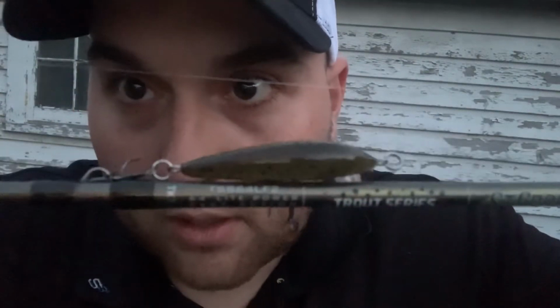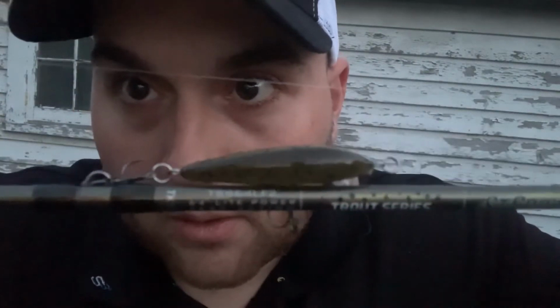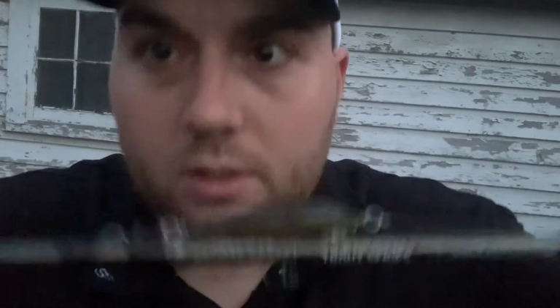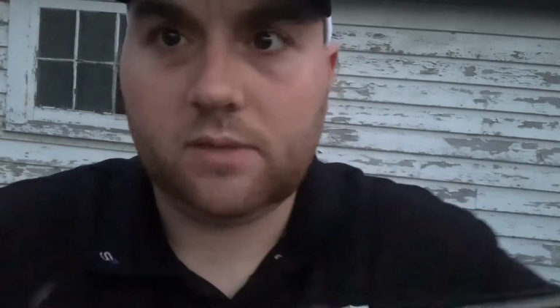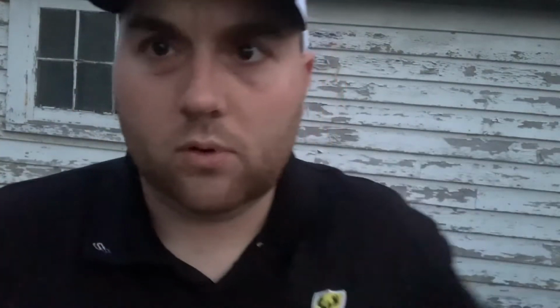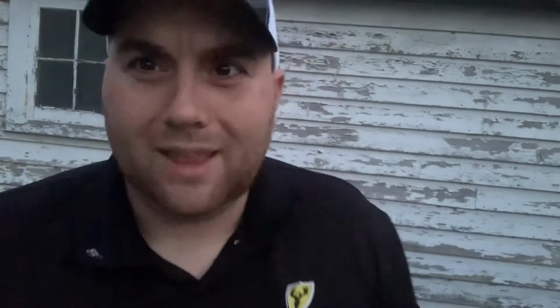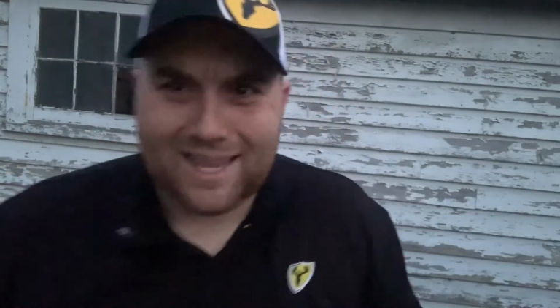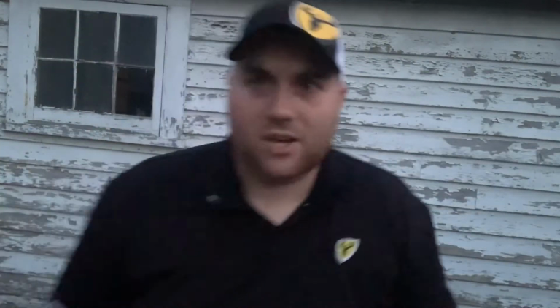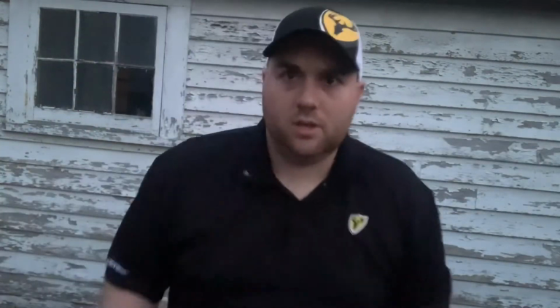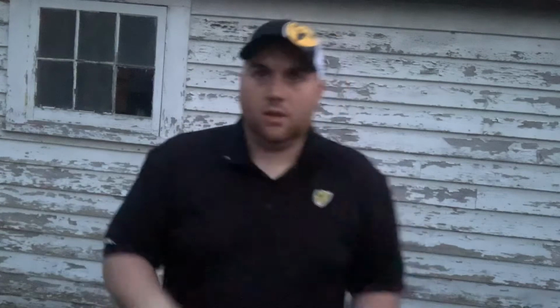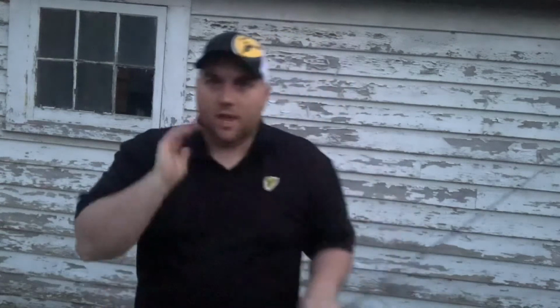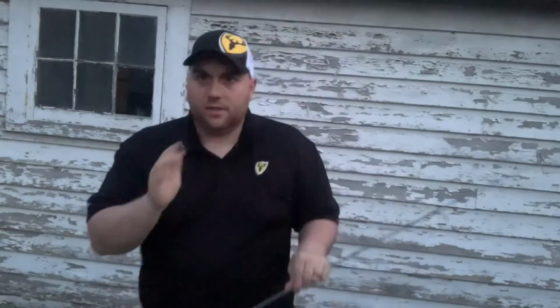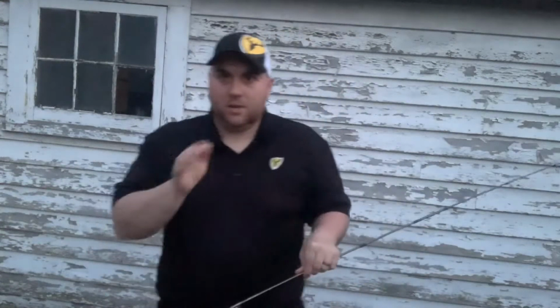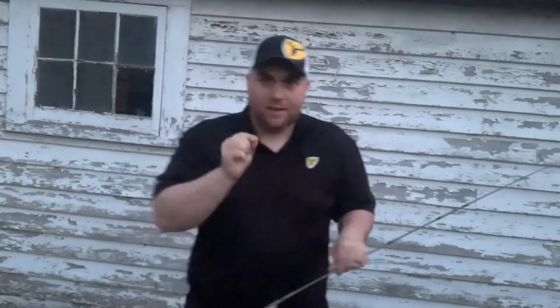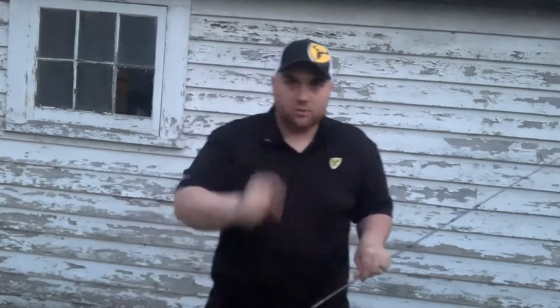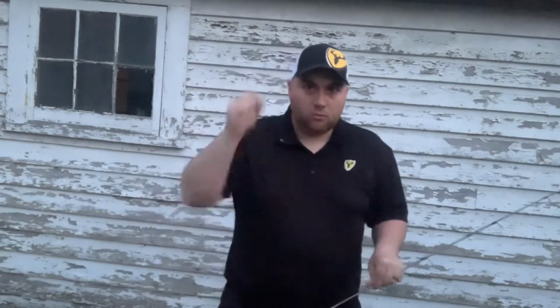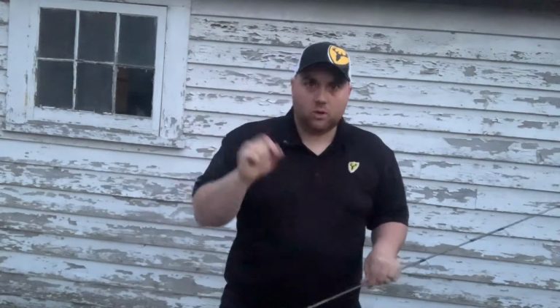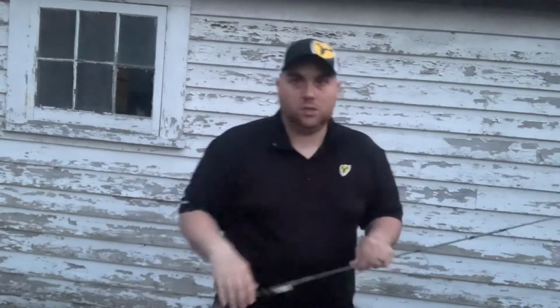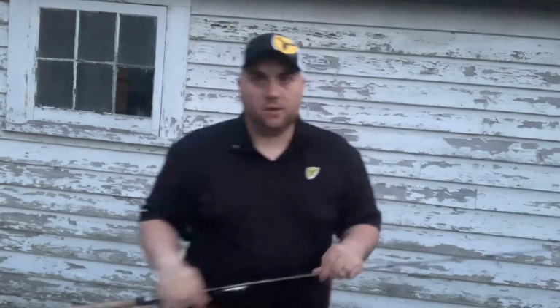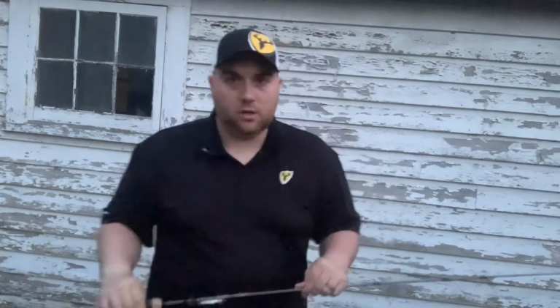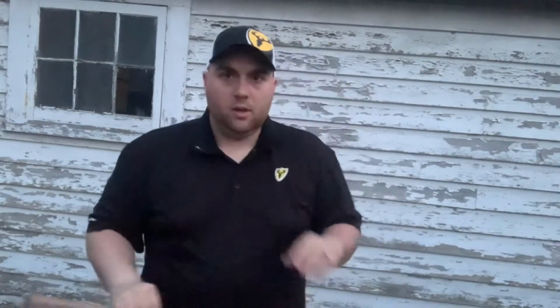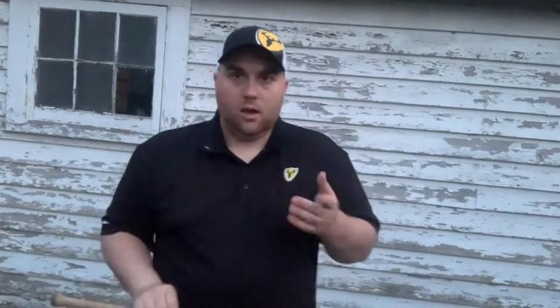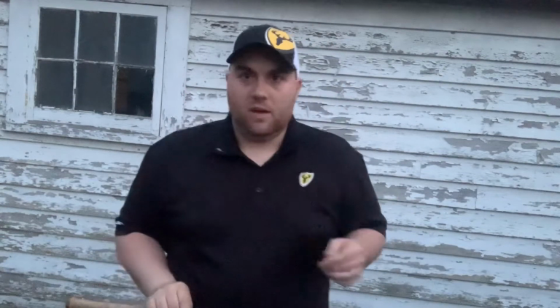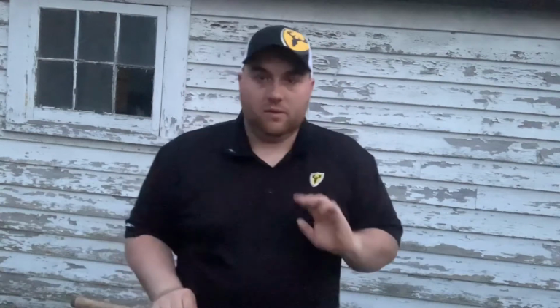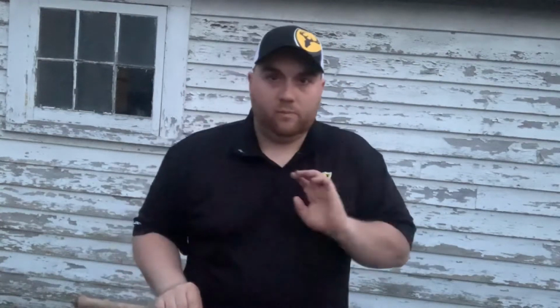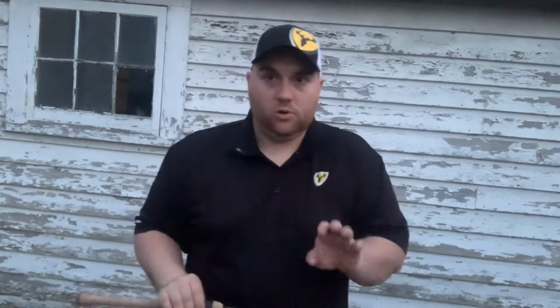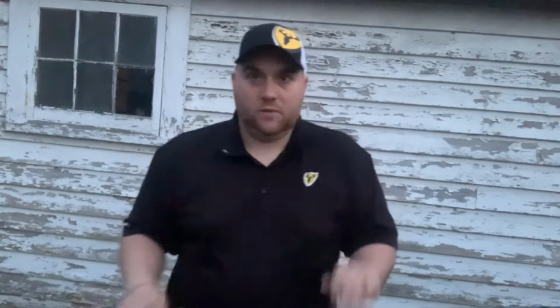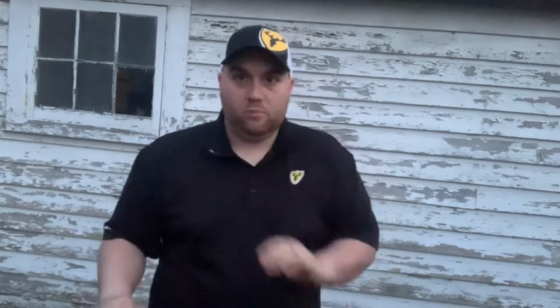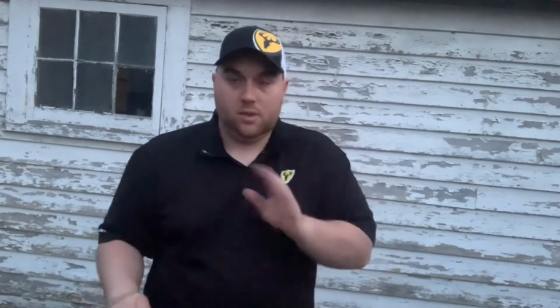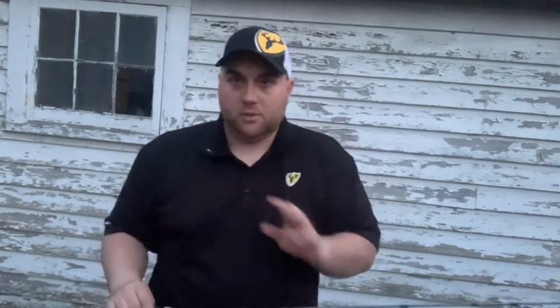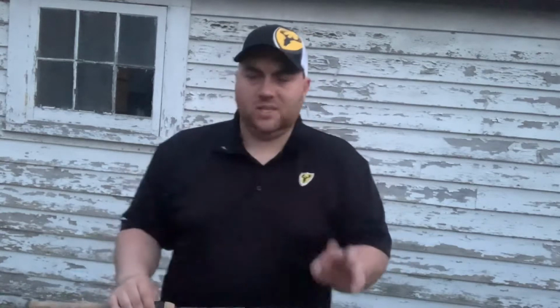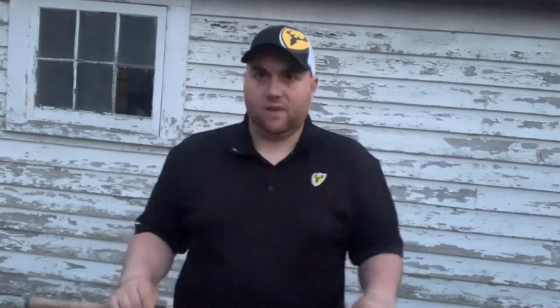The 6'4" Light Action. And this has been an absolute workhorse for me this year. I've been fortunate enough to have probably the best trout season I've had.